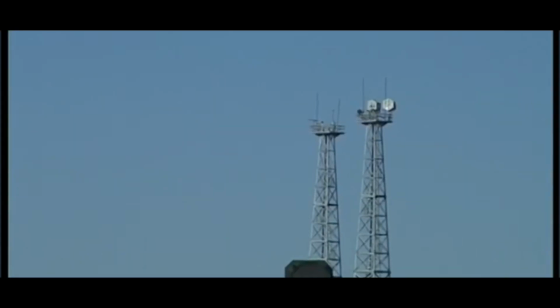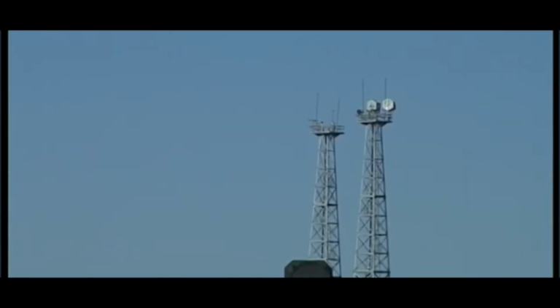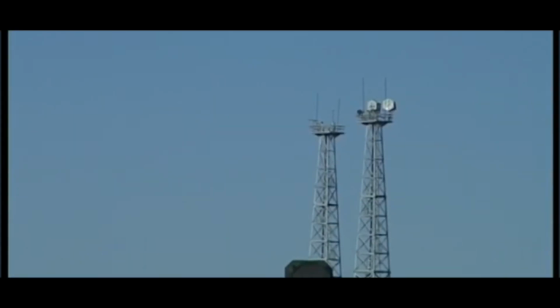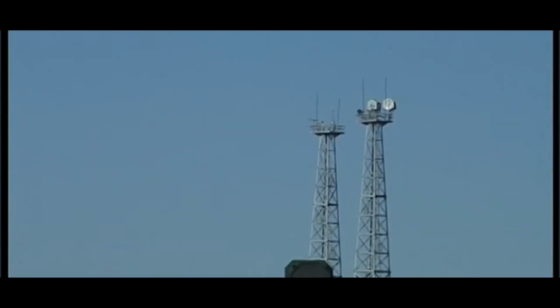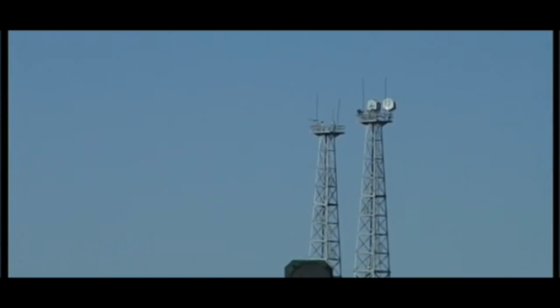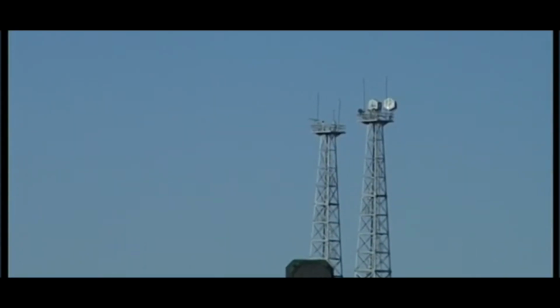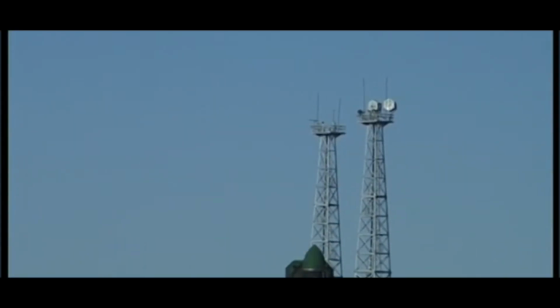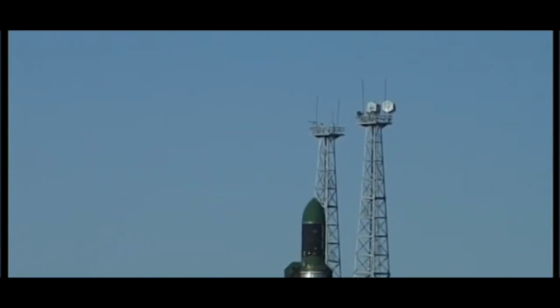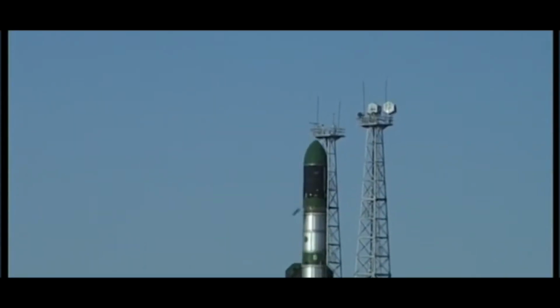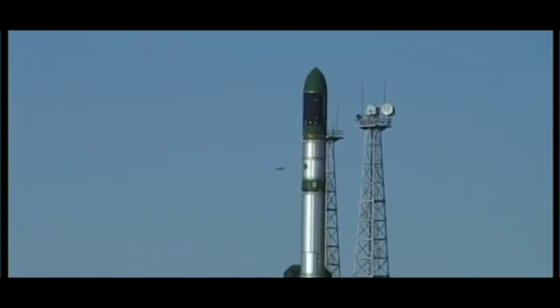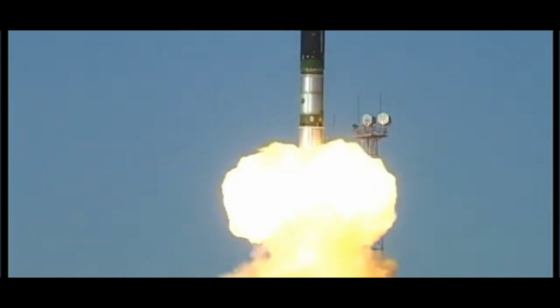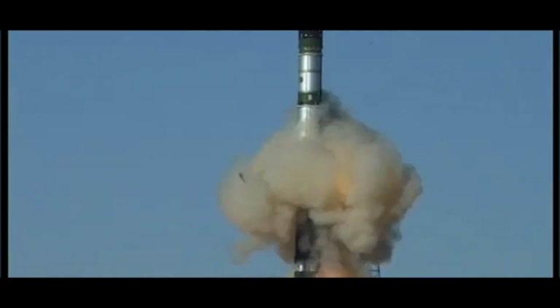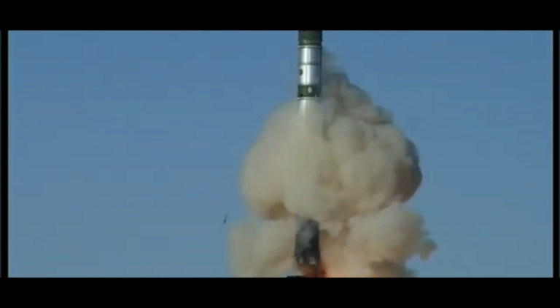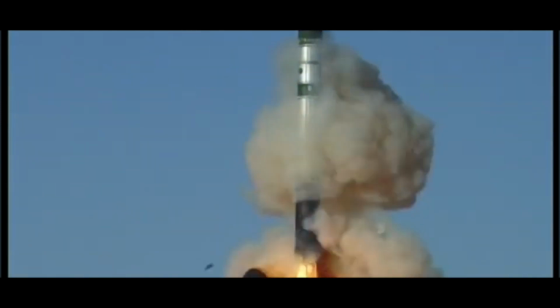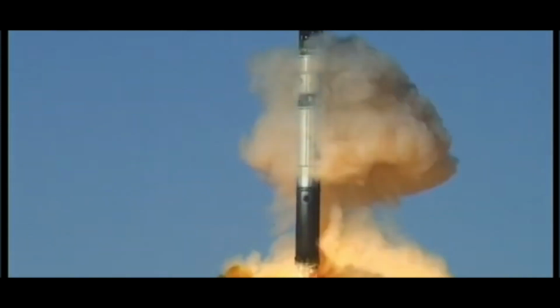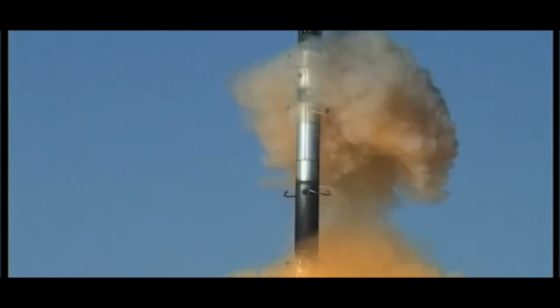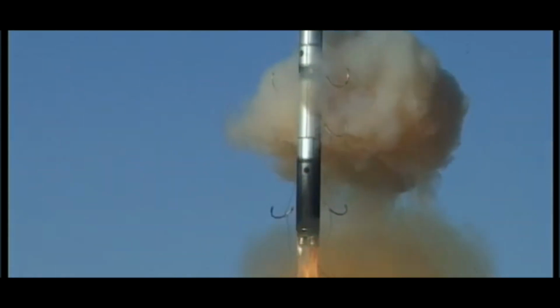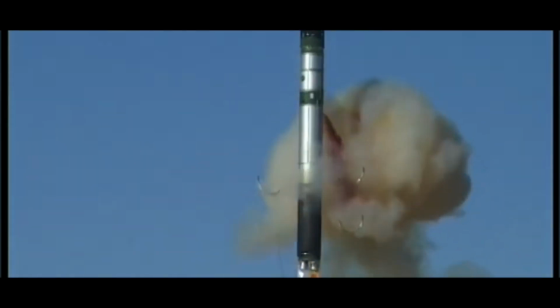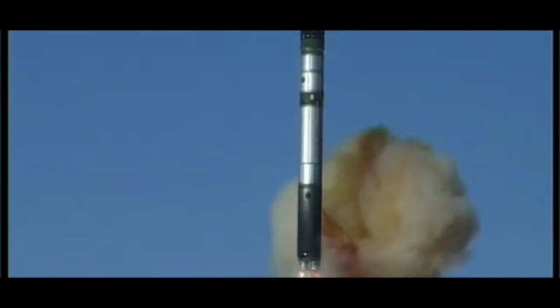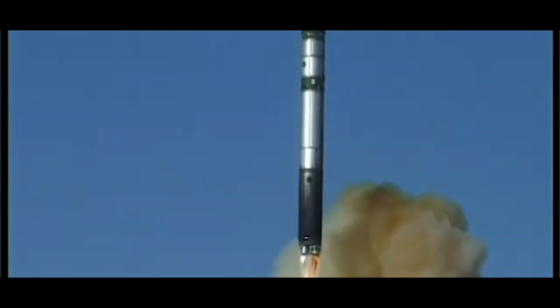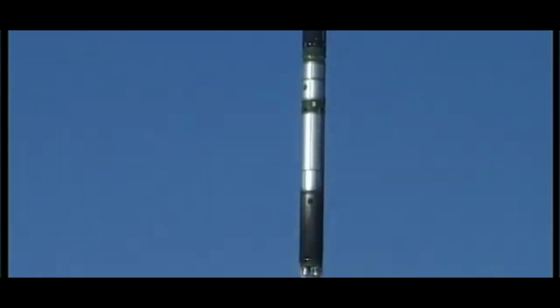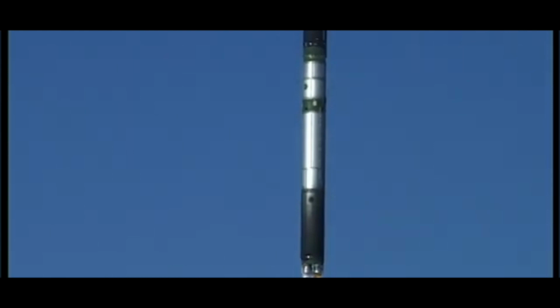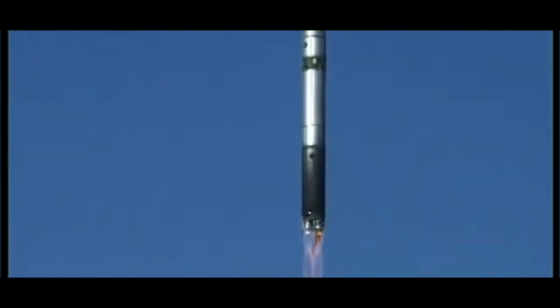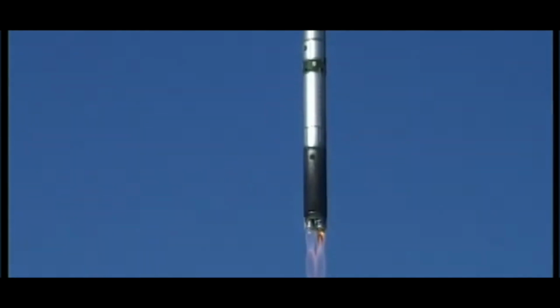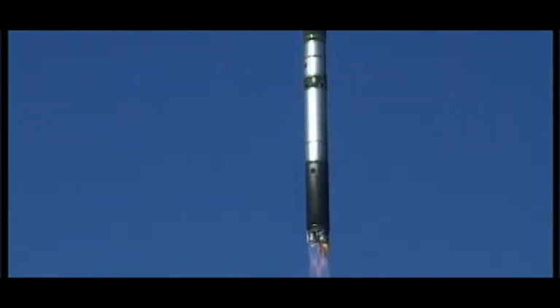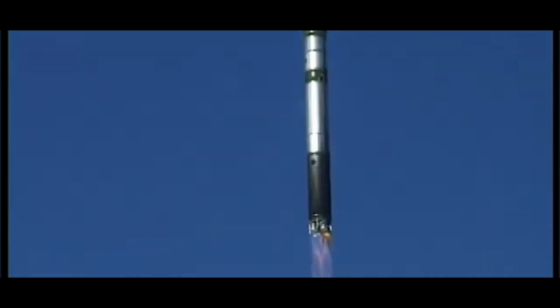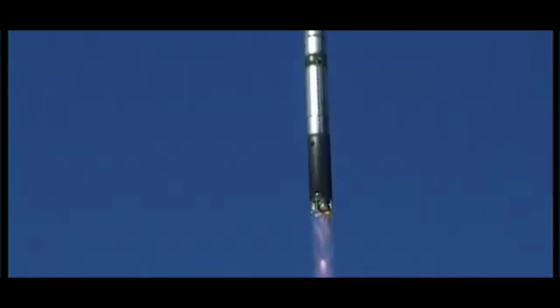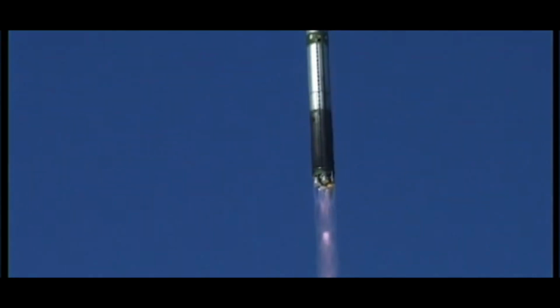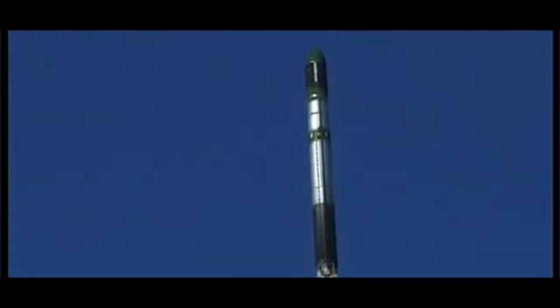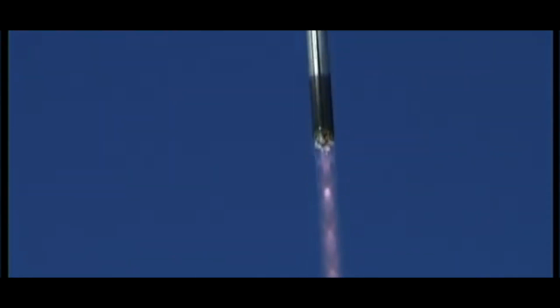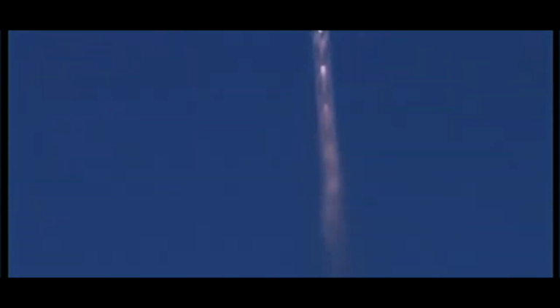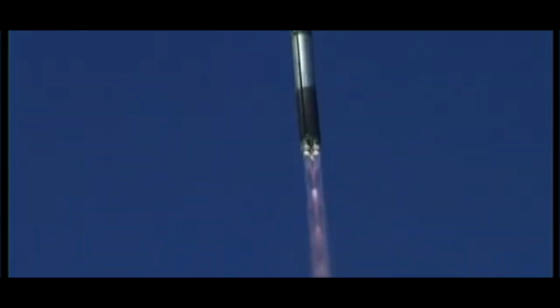Development of the R-36 began in the early 1960s, and the missile became operational in 1968. It was designed to carry up to 10 nuclear warheads and had a range of up to 16,000 kilometers.